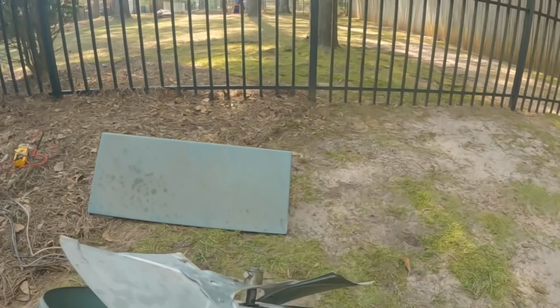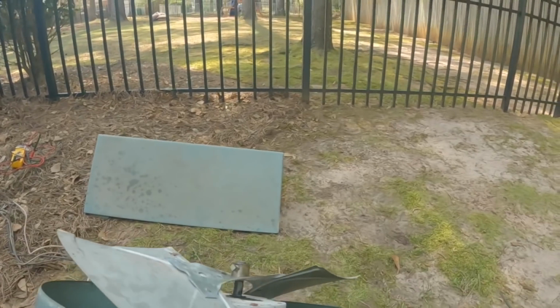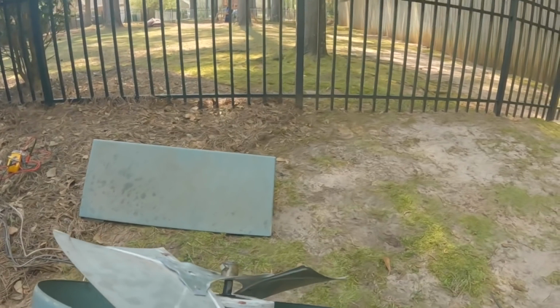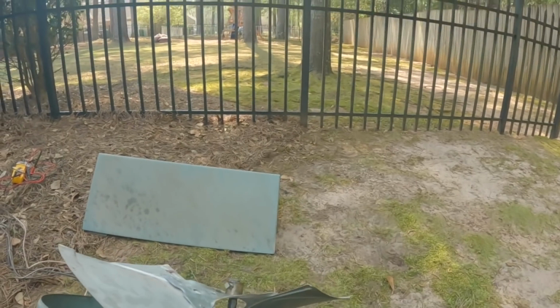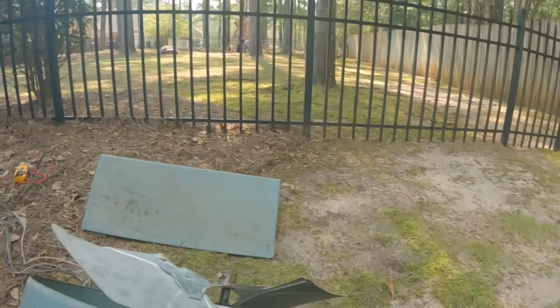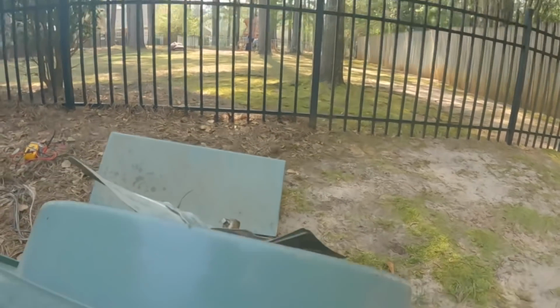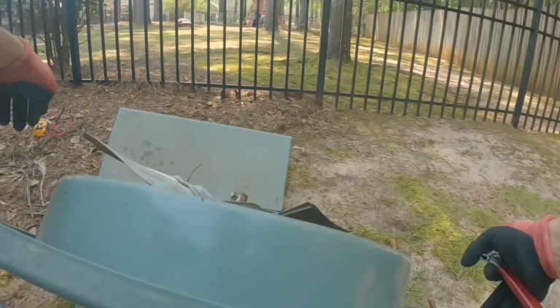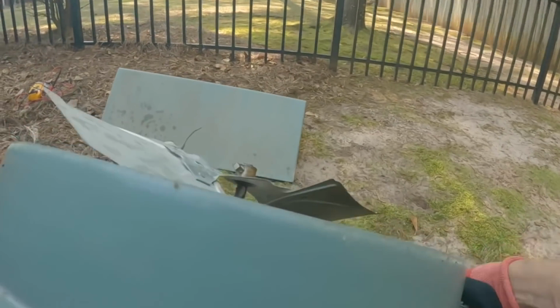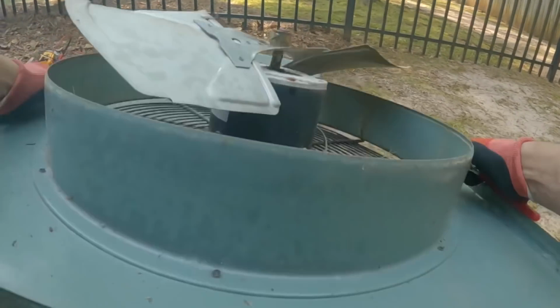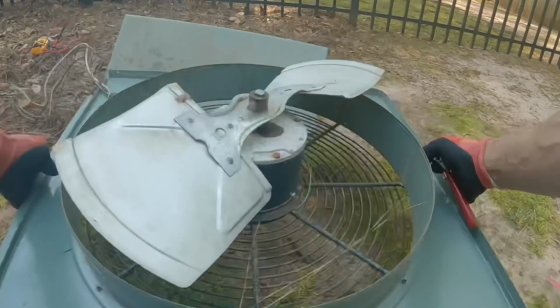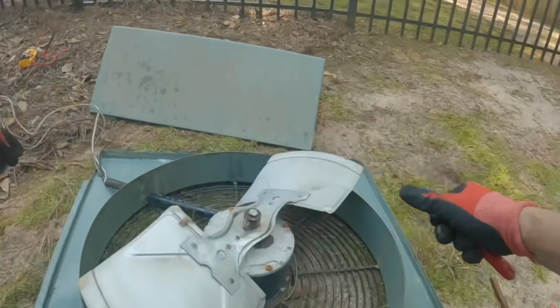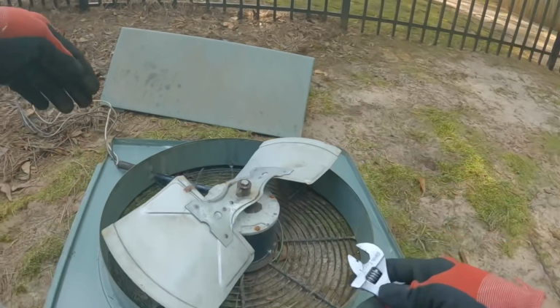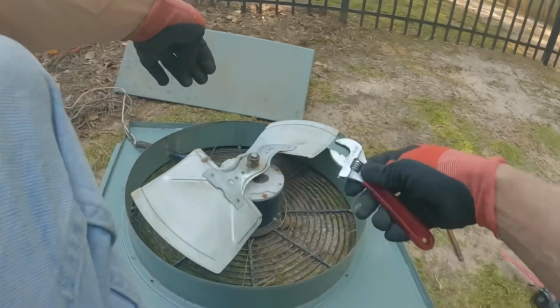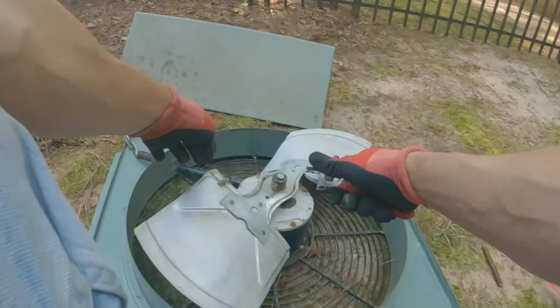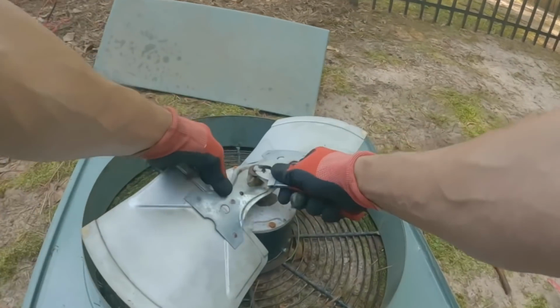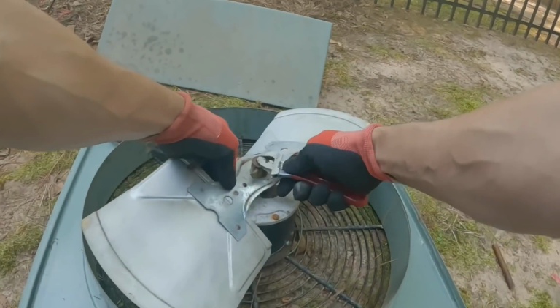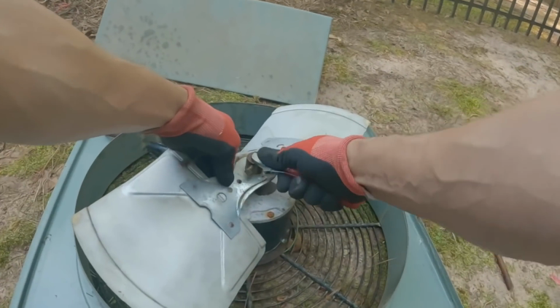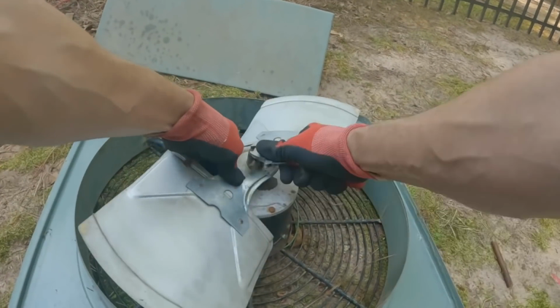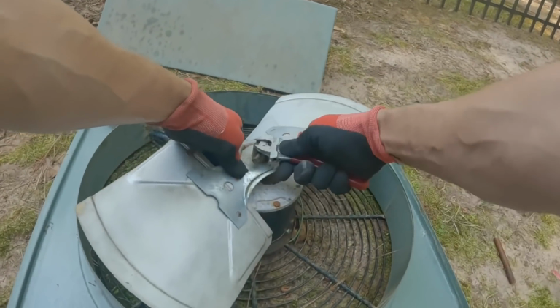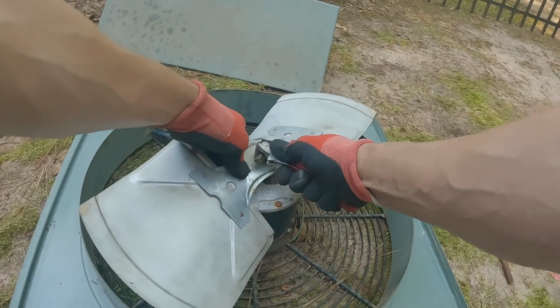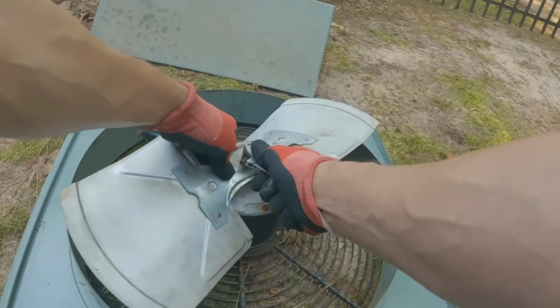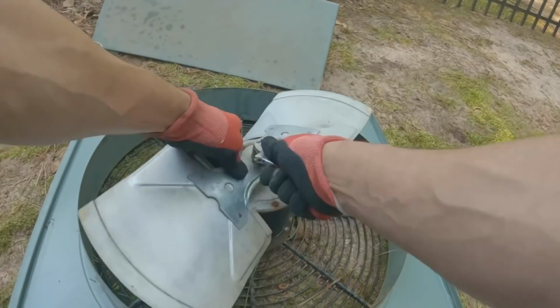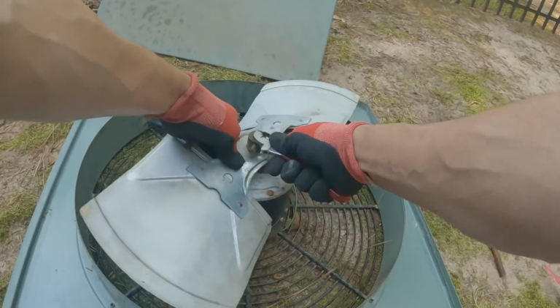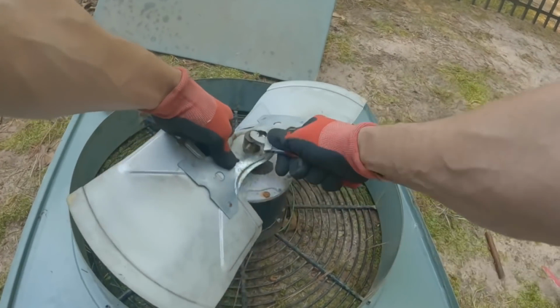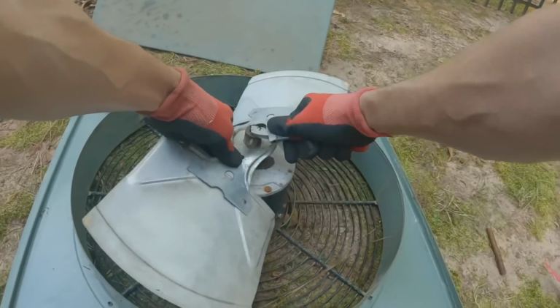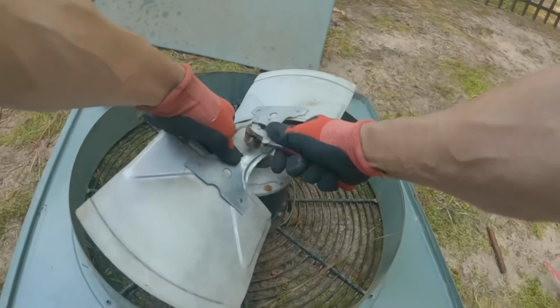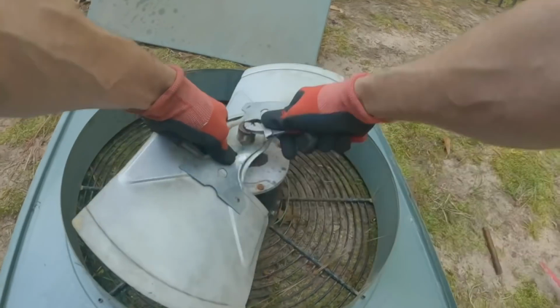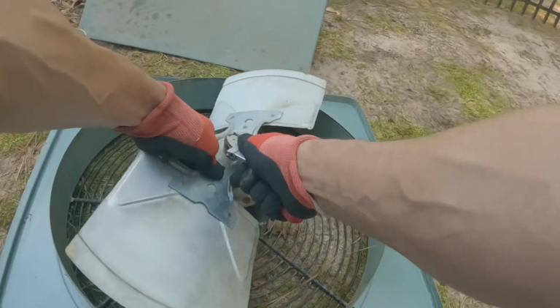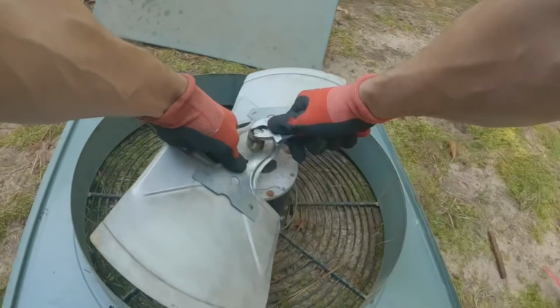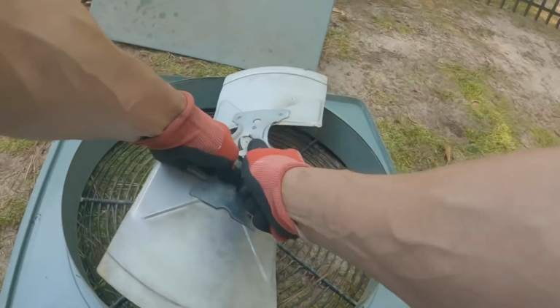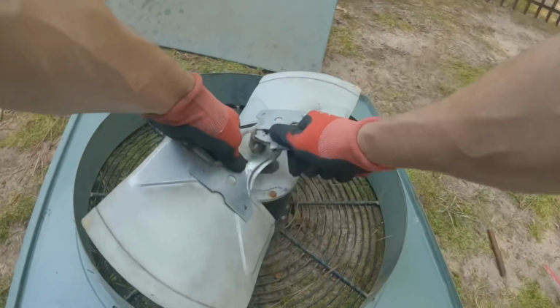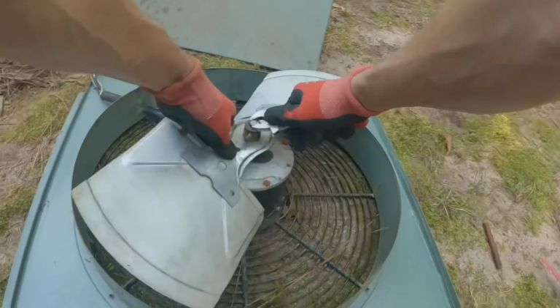That shaft is round down there. It's turning.